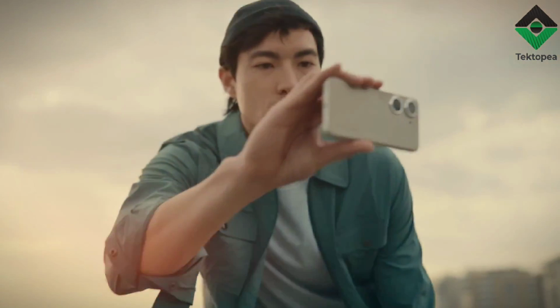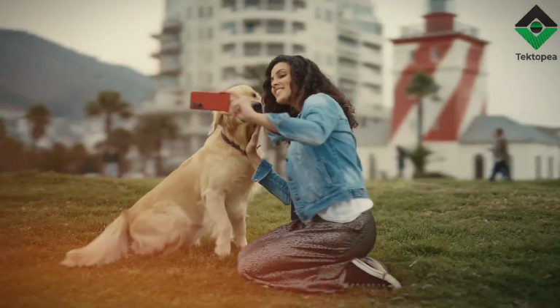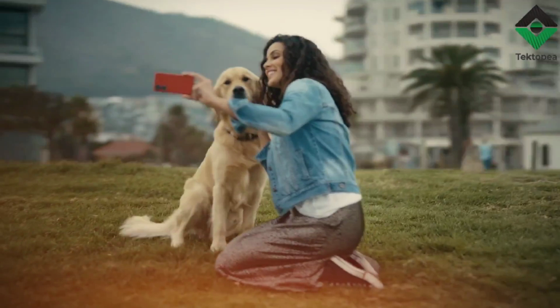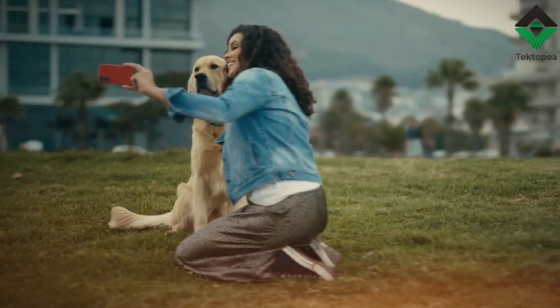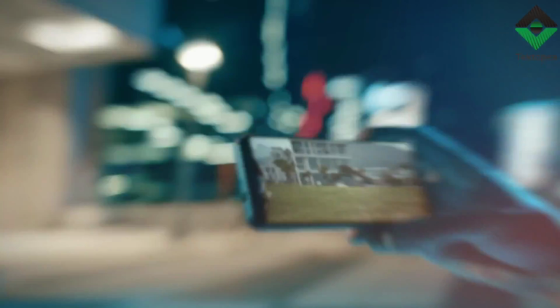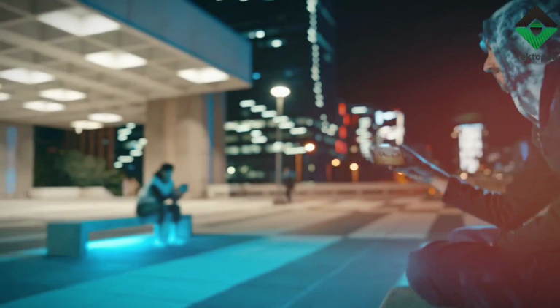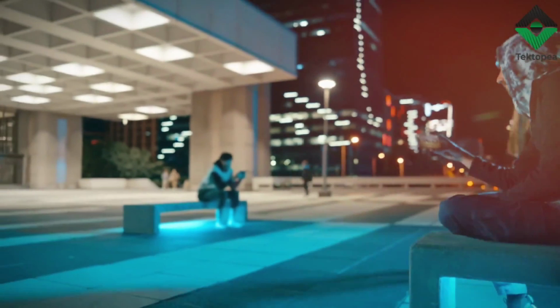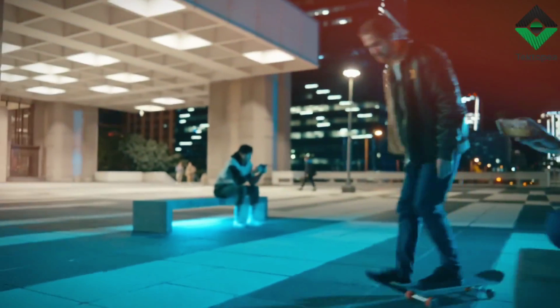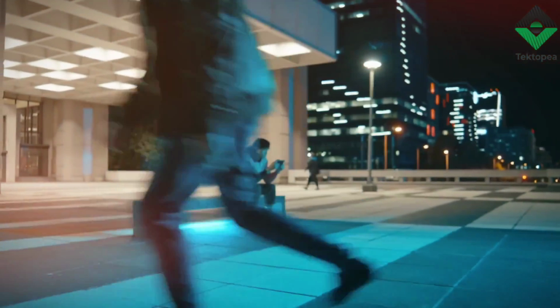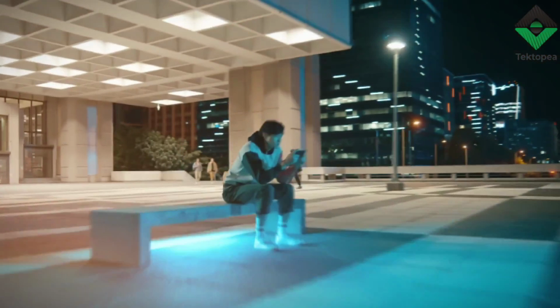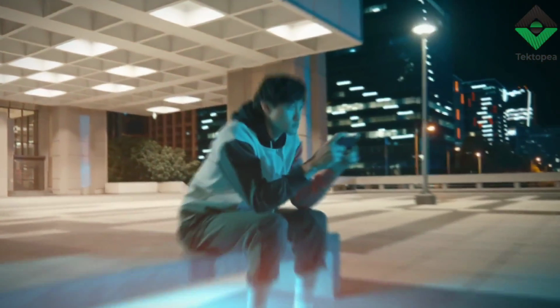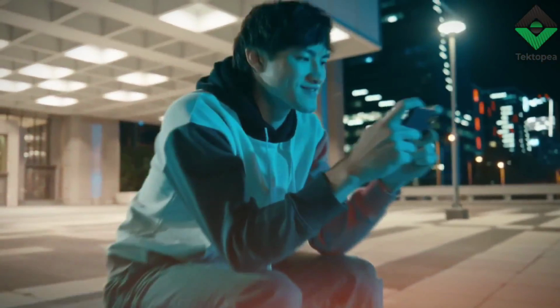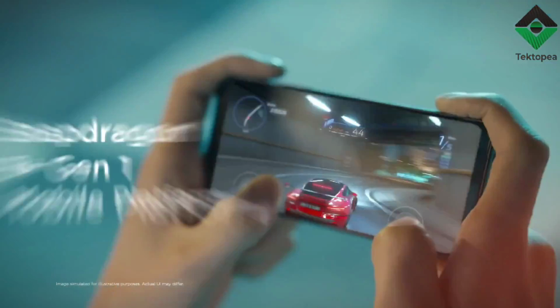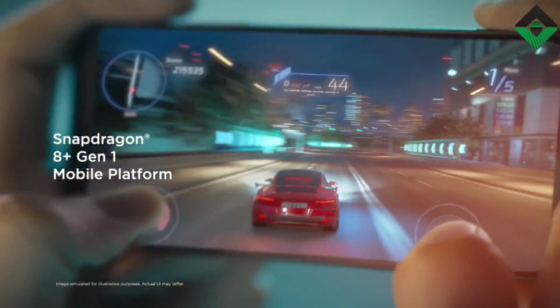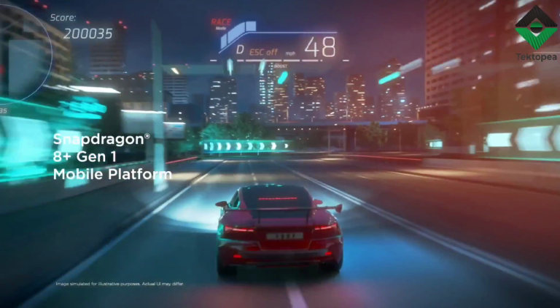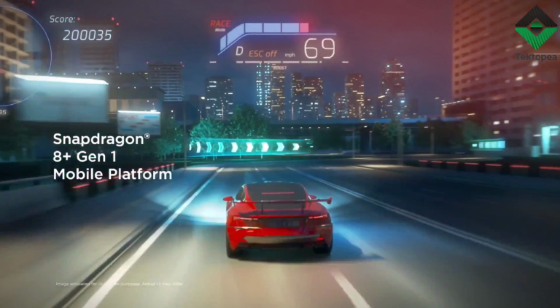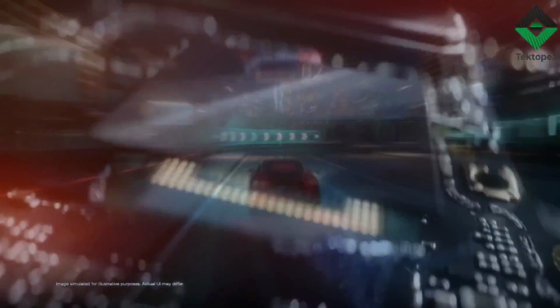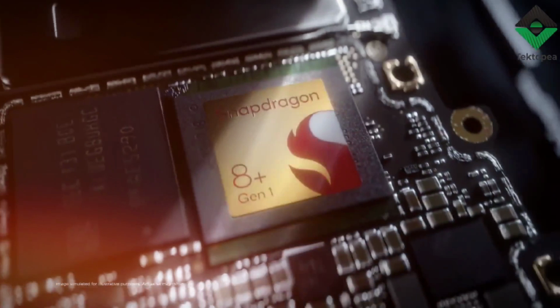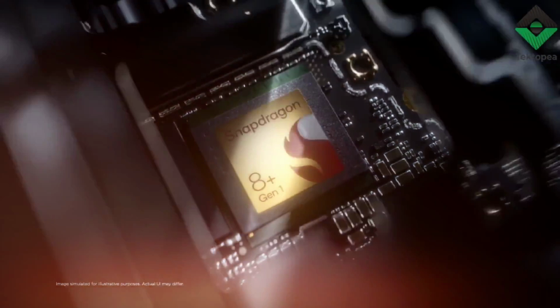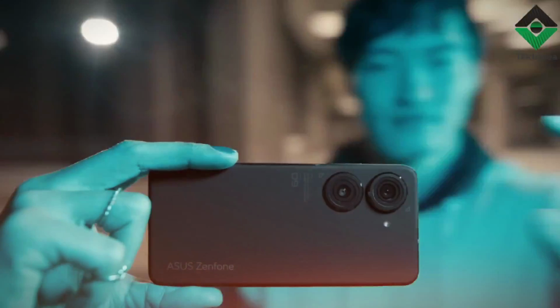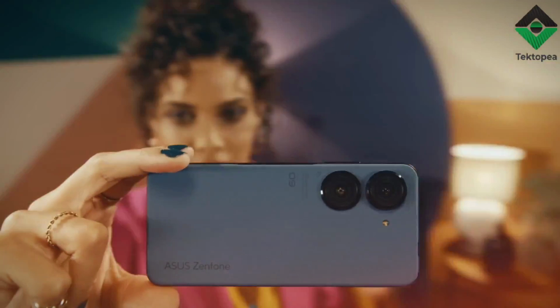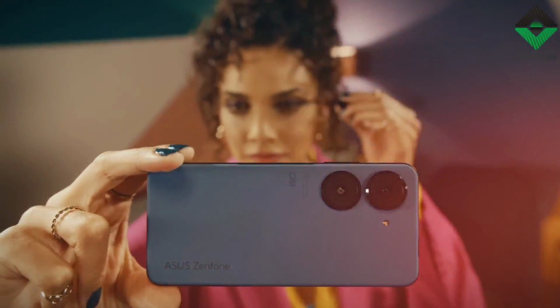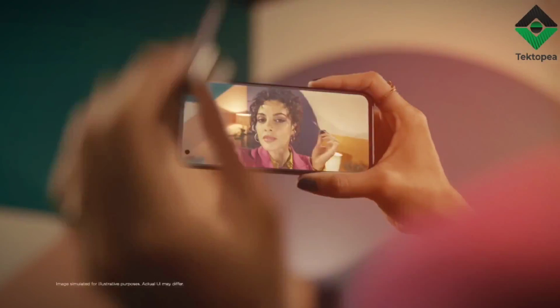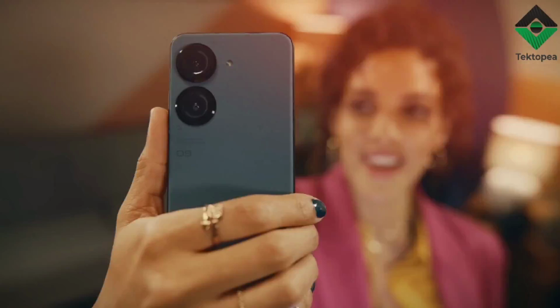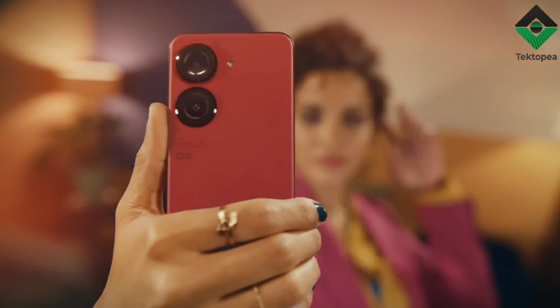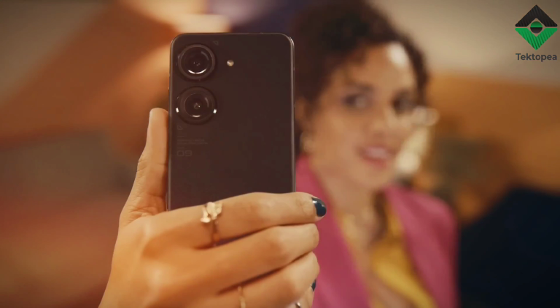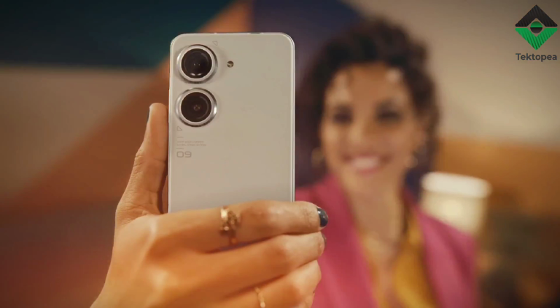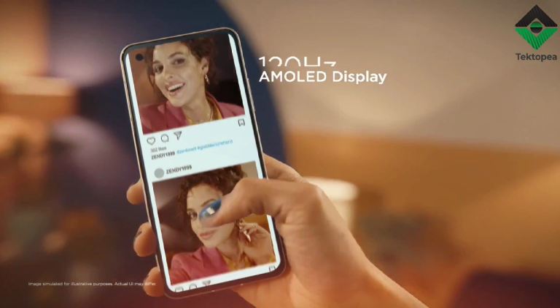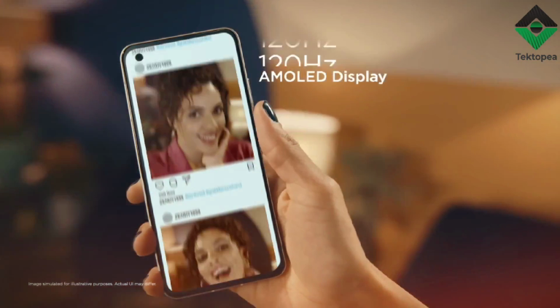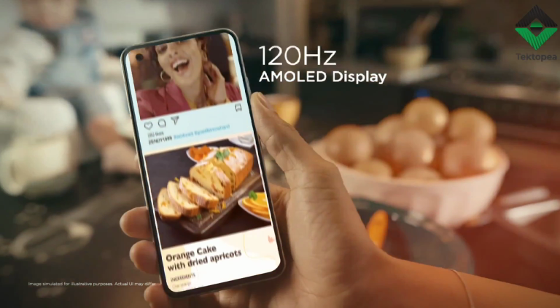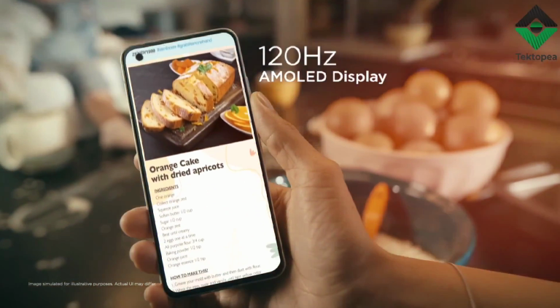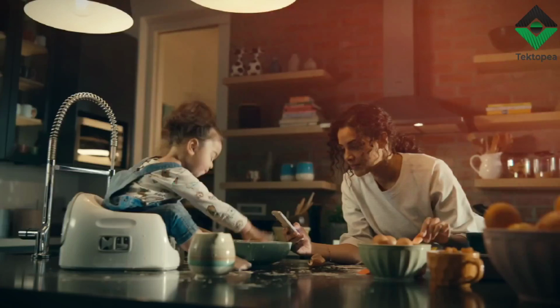One feature I particularly enjoyed was Game Genie, which lets you optimize the phone's performance for gaming. You can set up custom profiles for each game, adjust settings like the refresh rate and touch sensitivity, and even record your gameplay. It's a great way to get the most out of your mobile gaming experience.